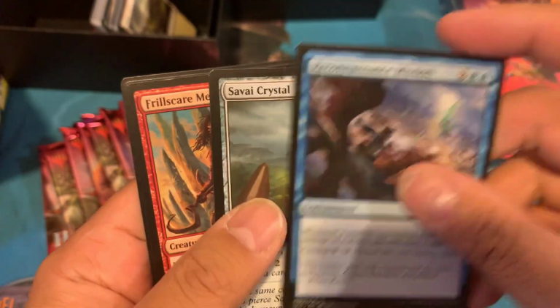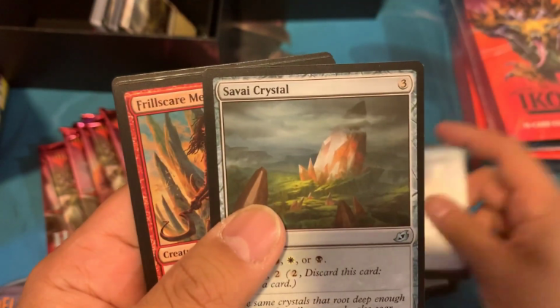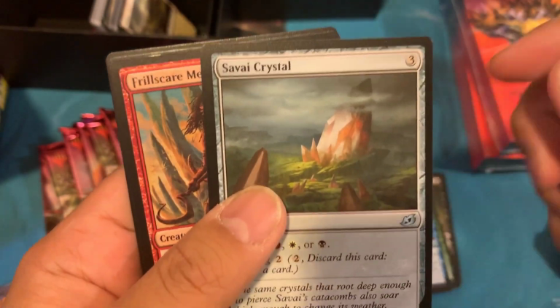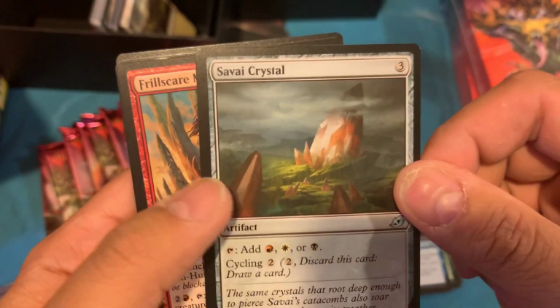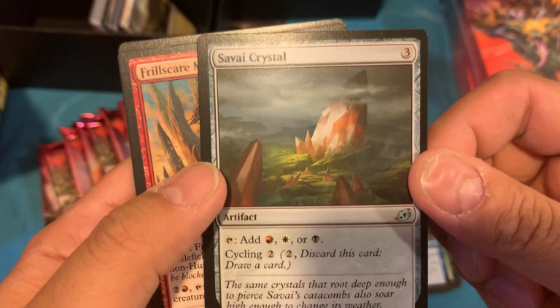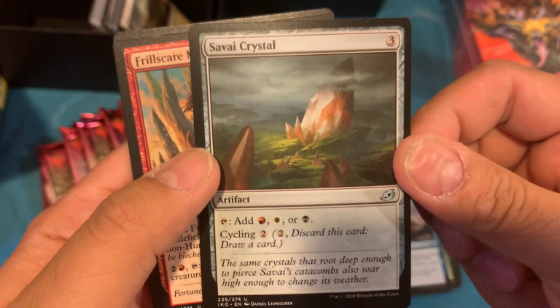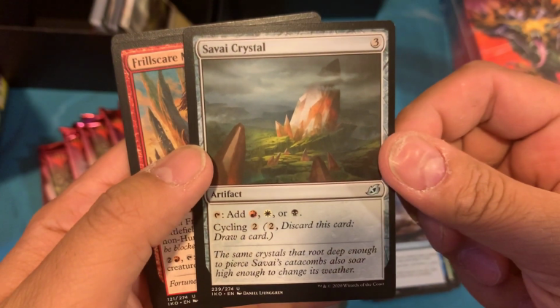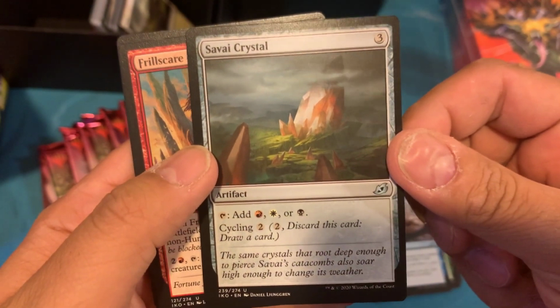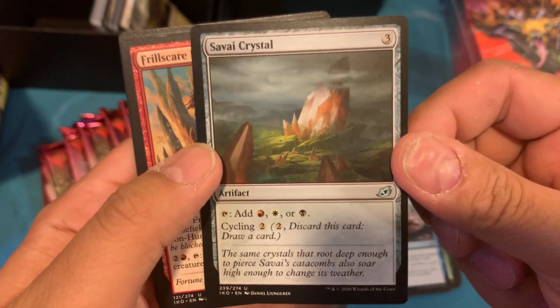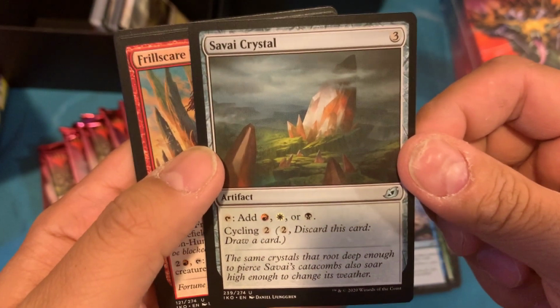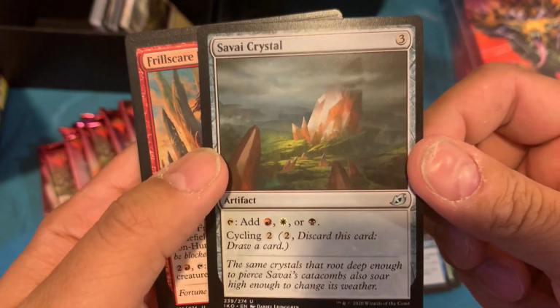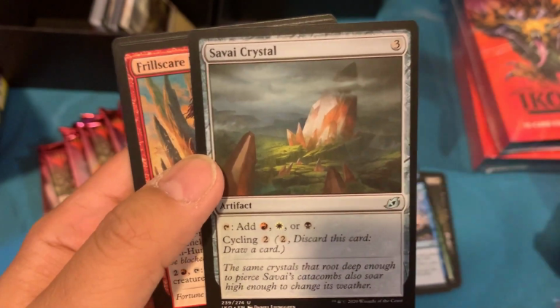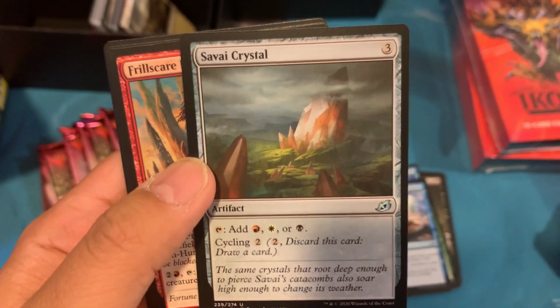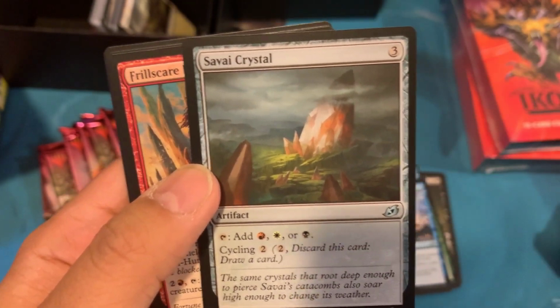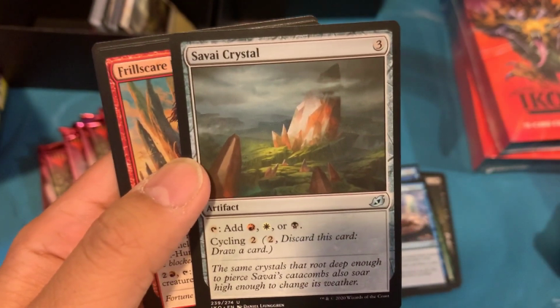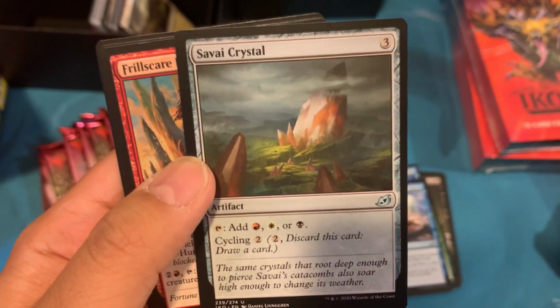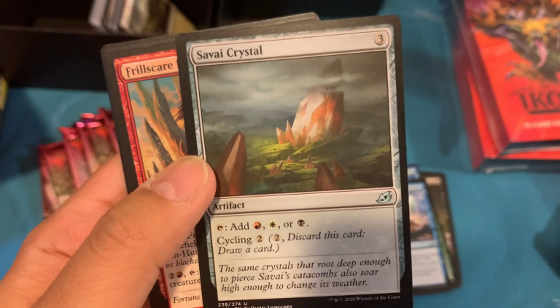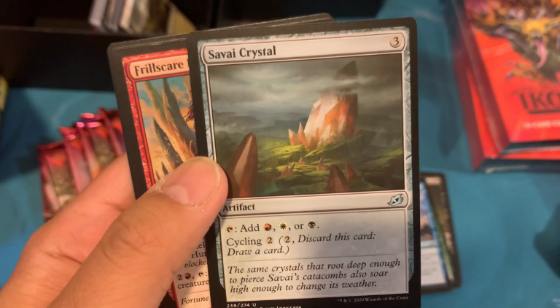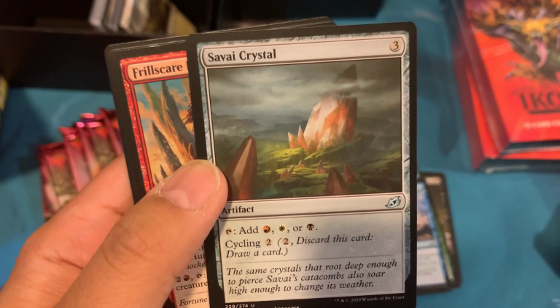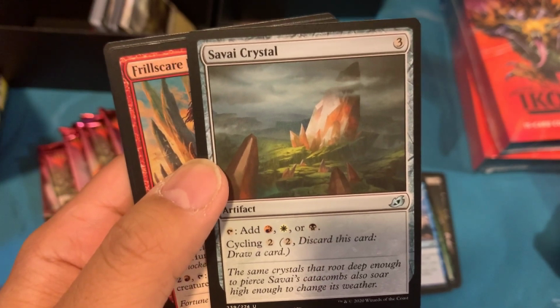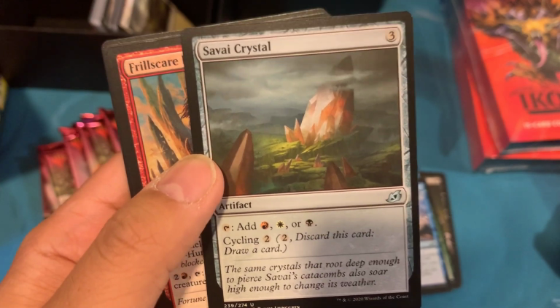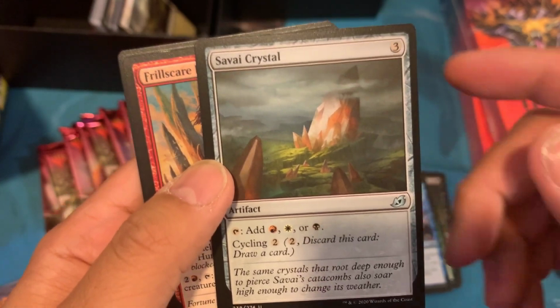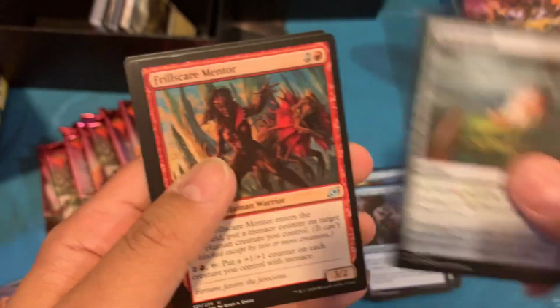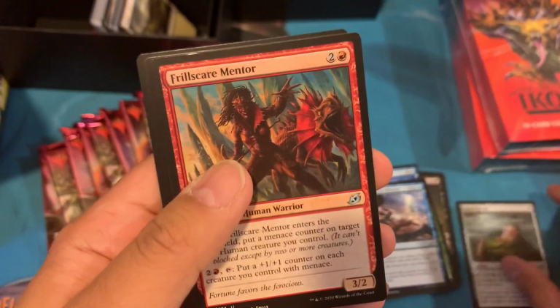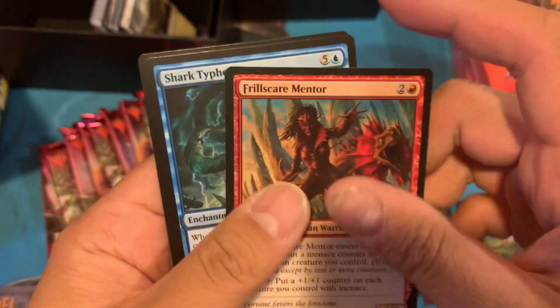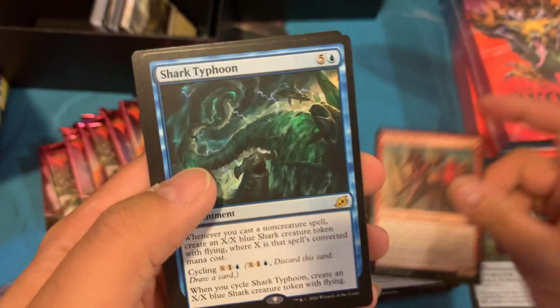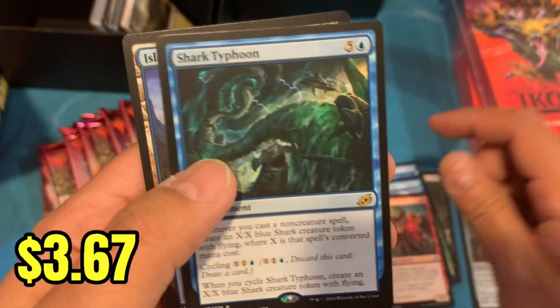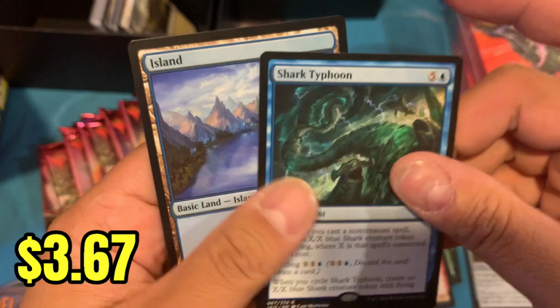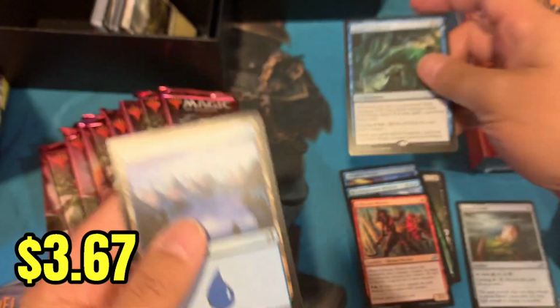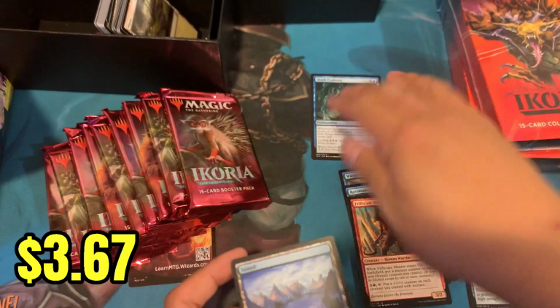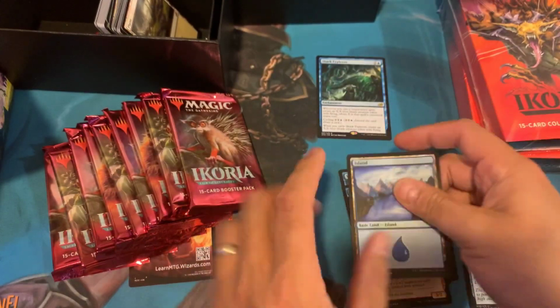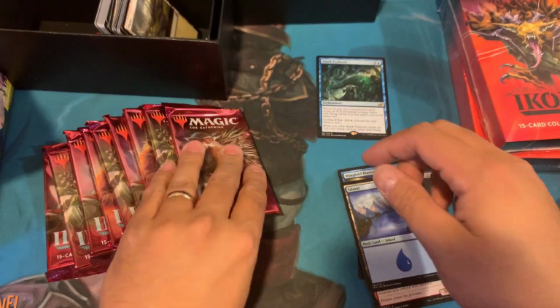Savai Crystal — I actually haven't seen this card yet. So it's a minimal form of the Triome lands. Let's take a look — Shark Typhoon for the rare pool.